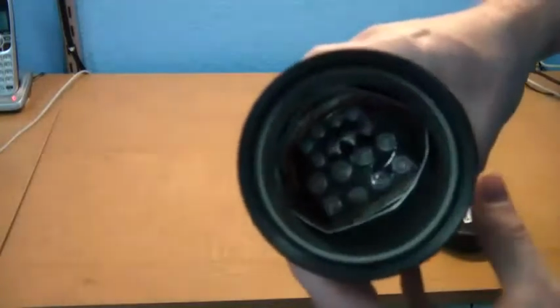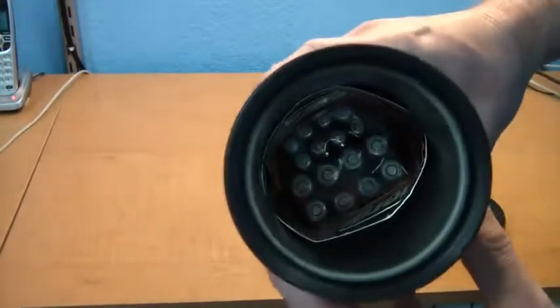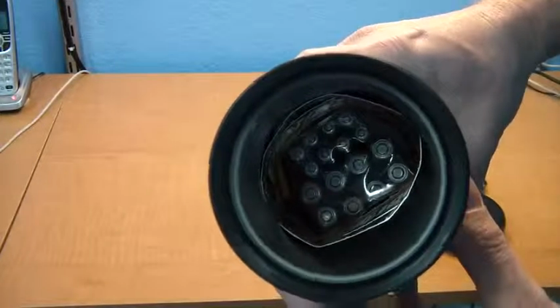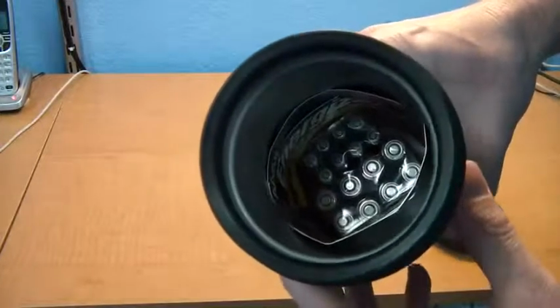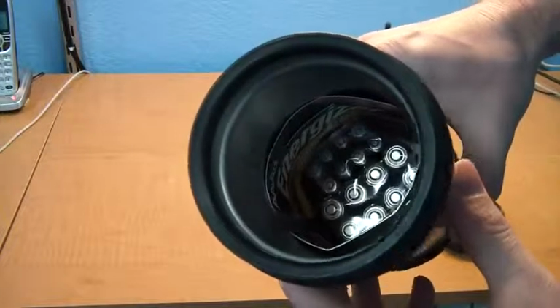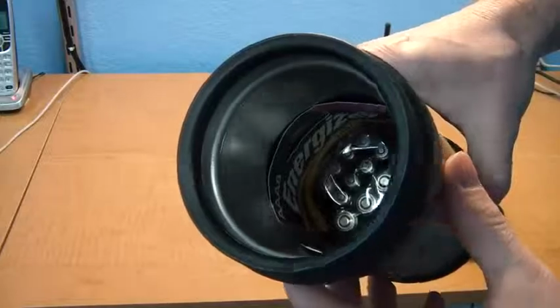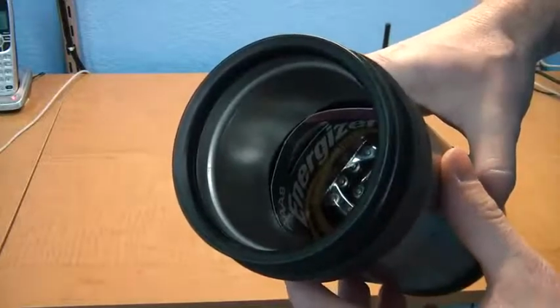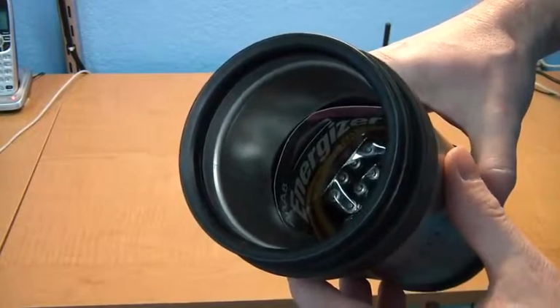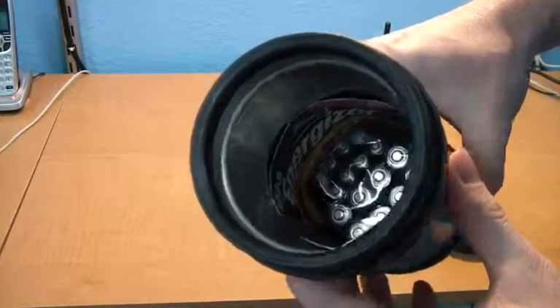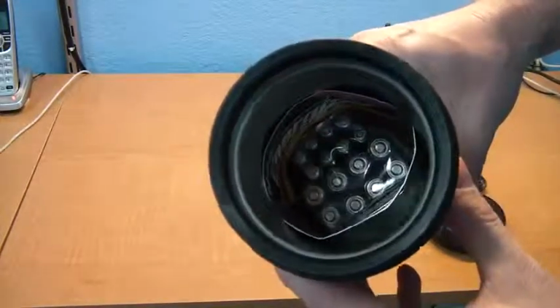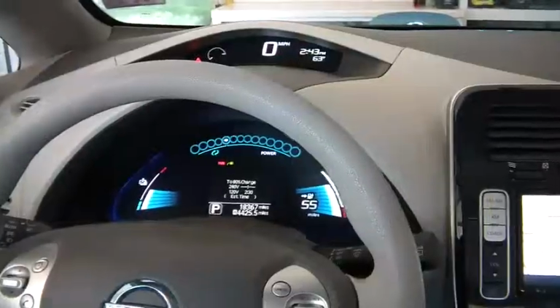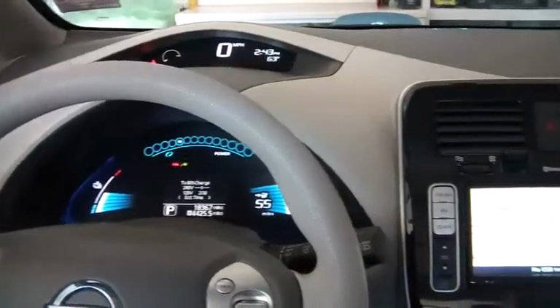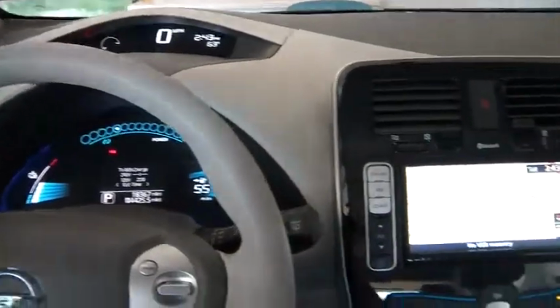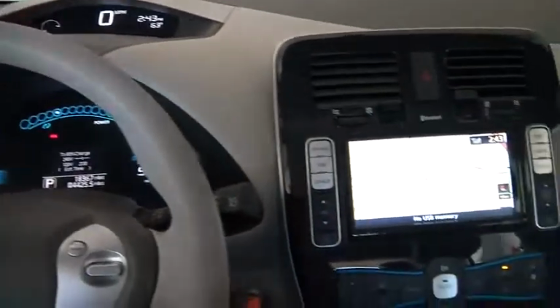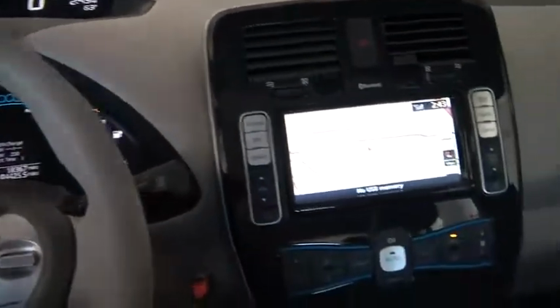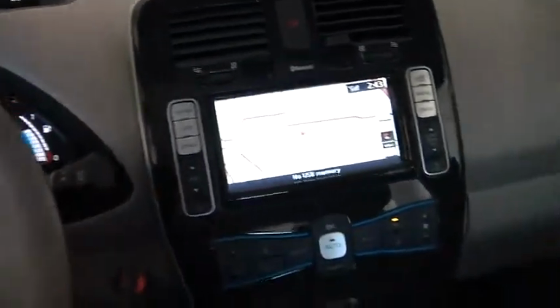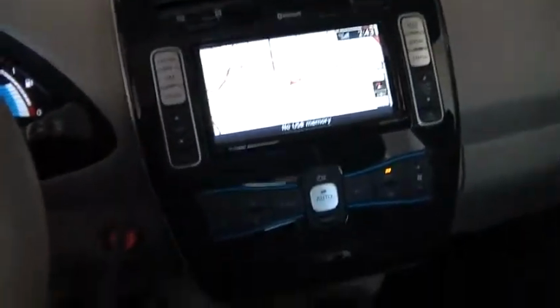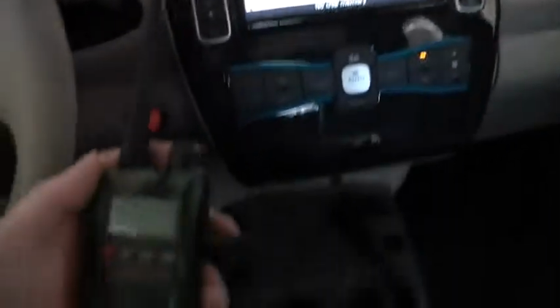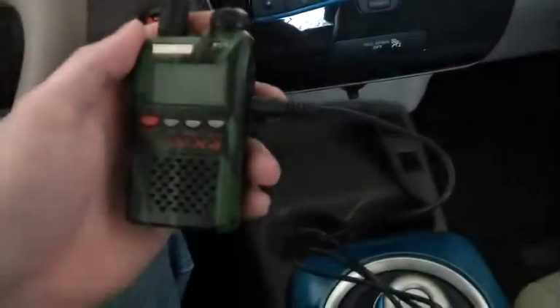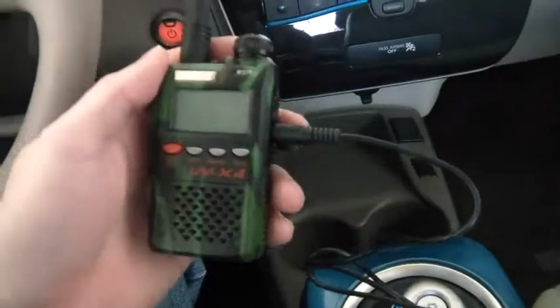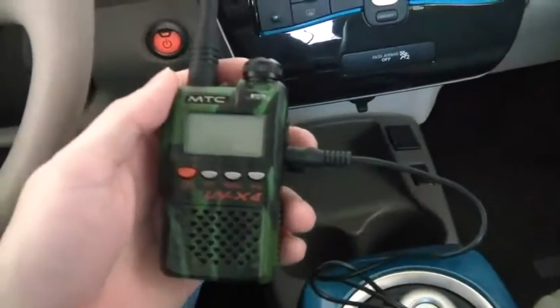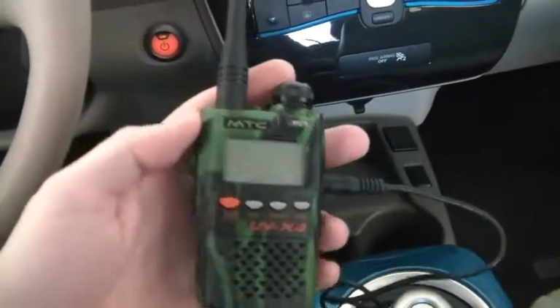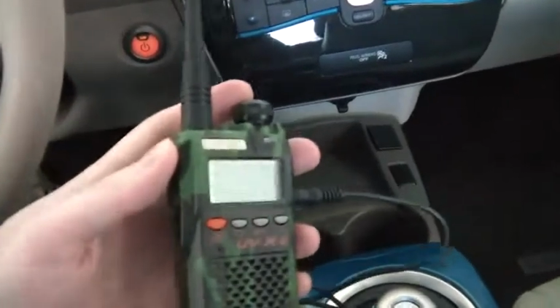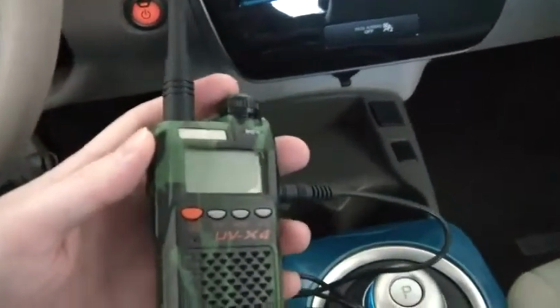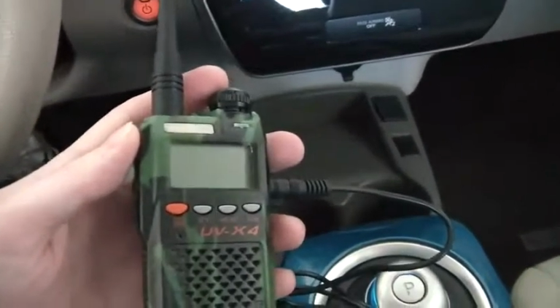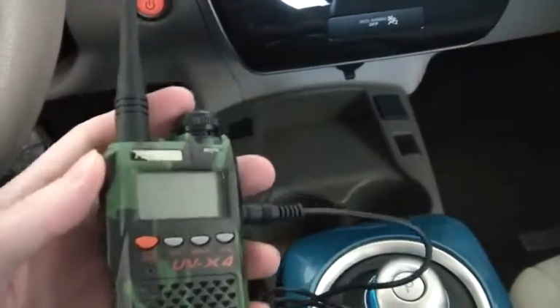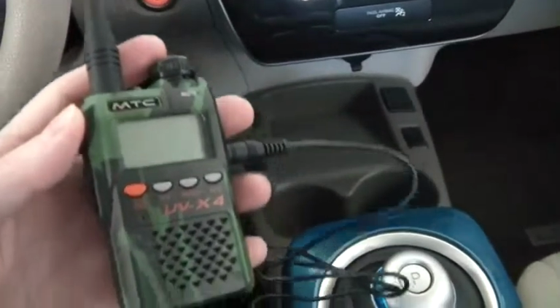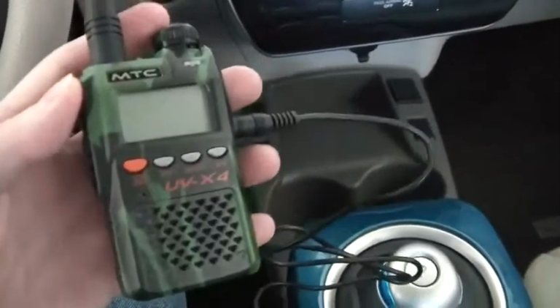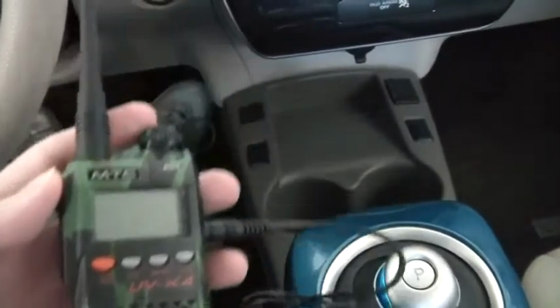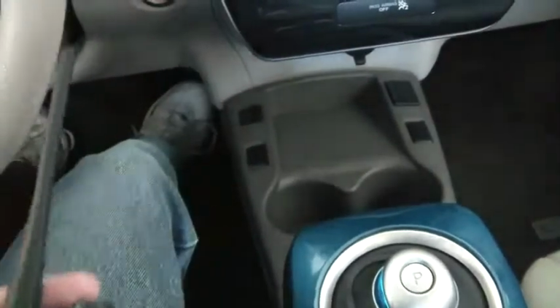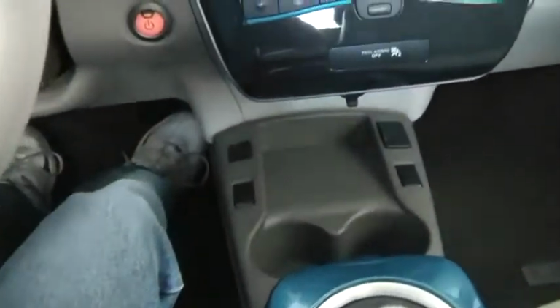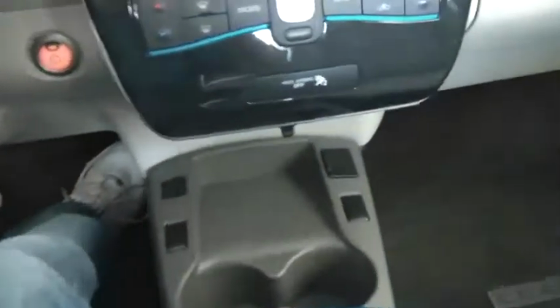I also keep a list of all the pre-programmed channels stored in the radio for quick reference, and a list of common frequencies used in the Dallas-Fort Worth metro area. Of course, I have the USB charging cable for the radio, as well as spare AA batteries for some of the other things I carry.